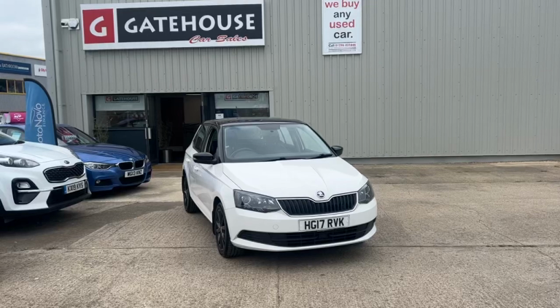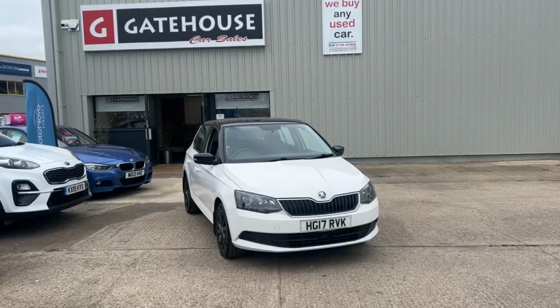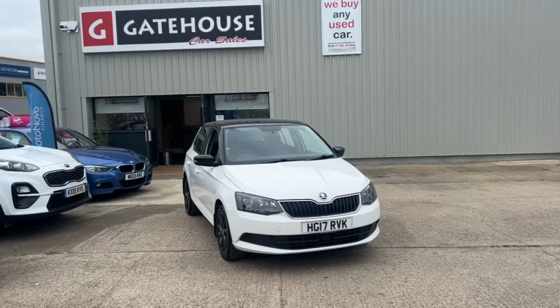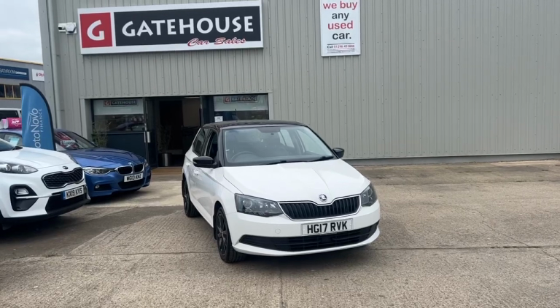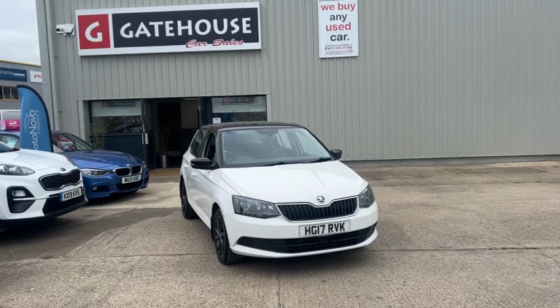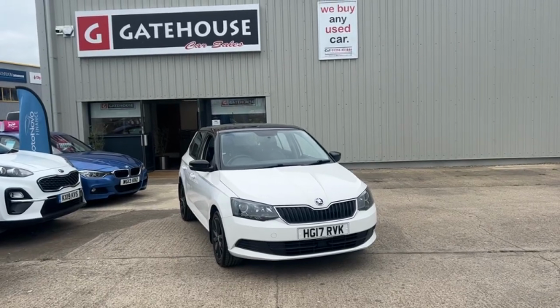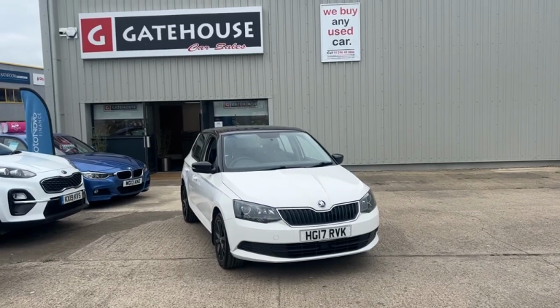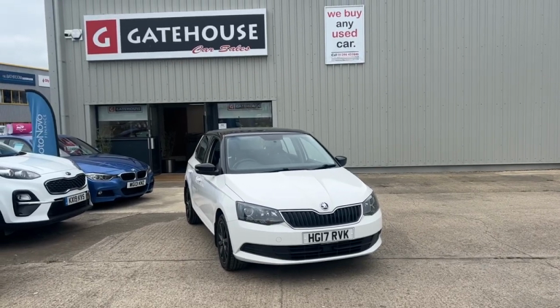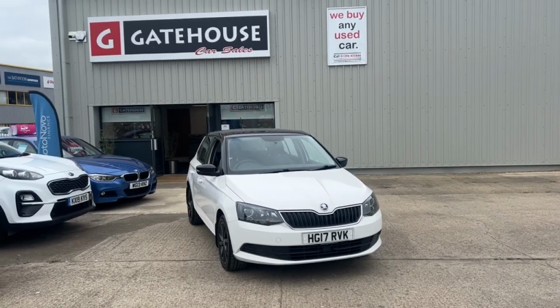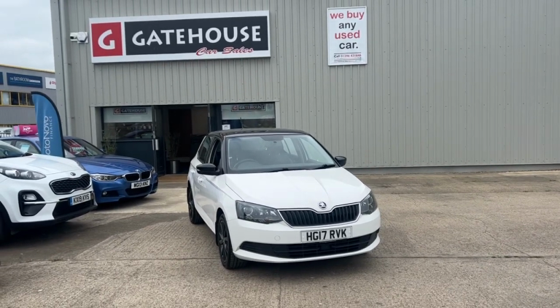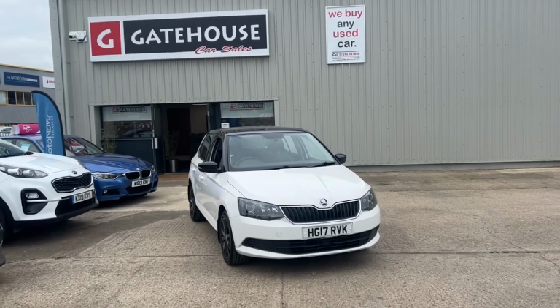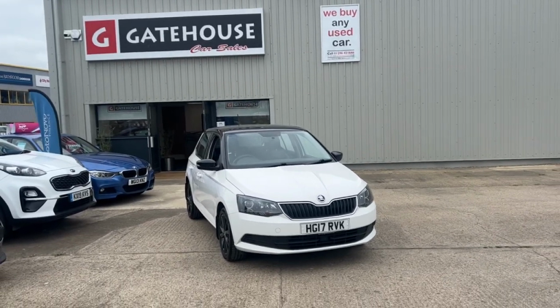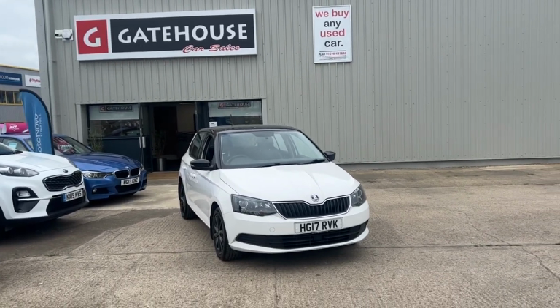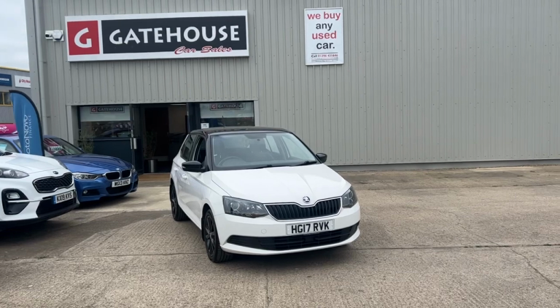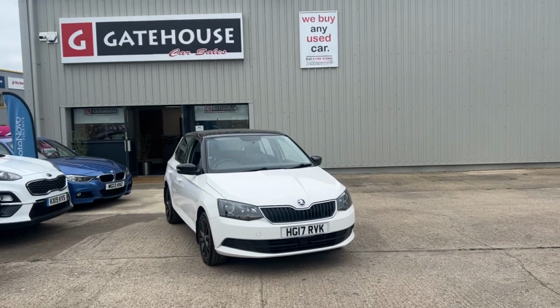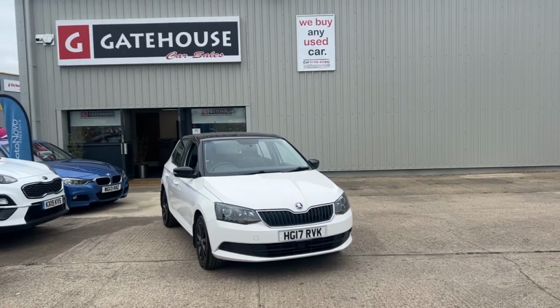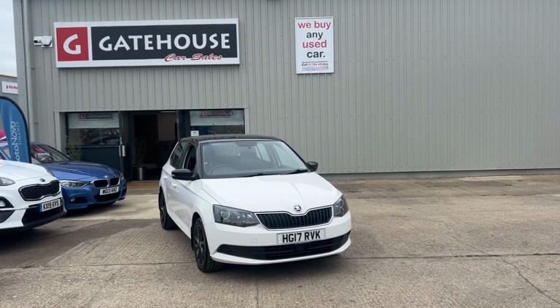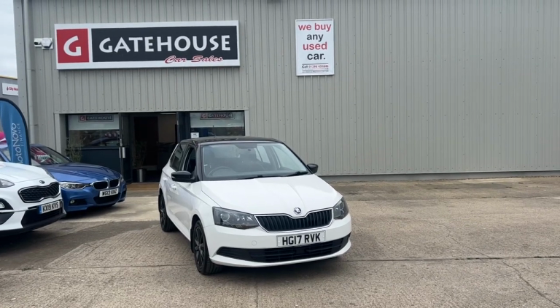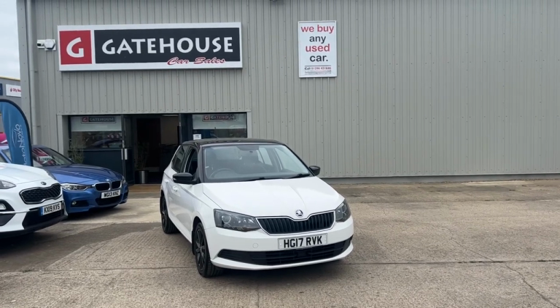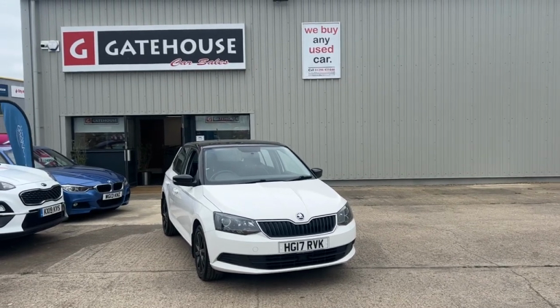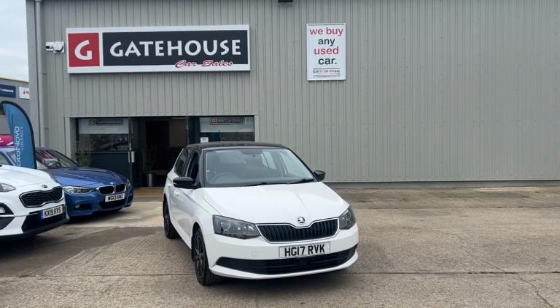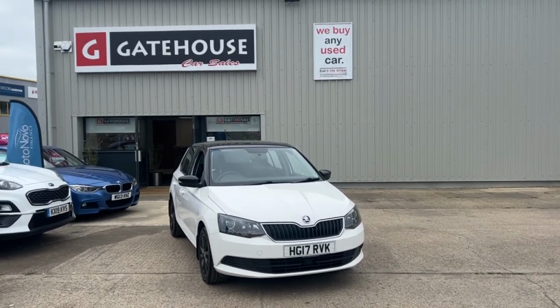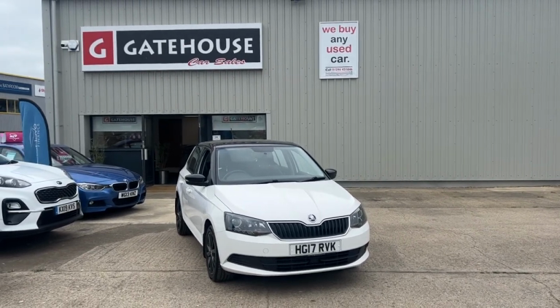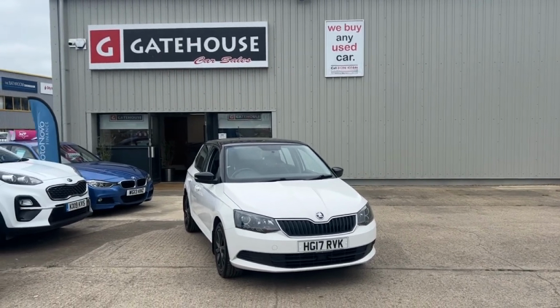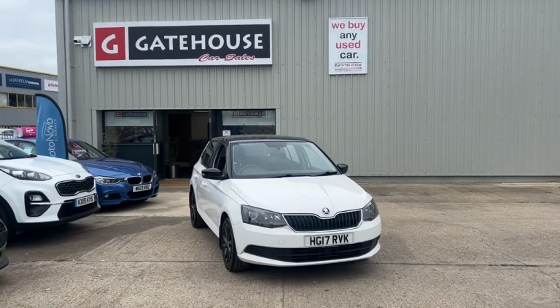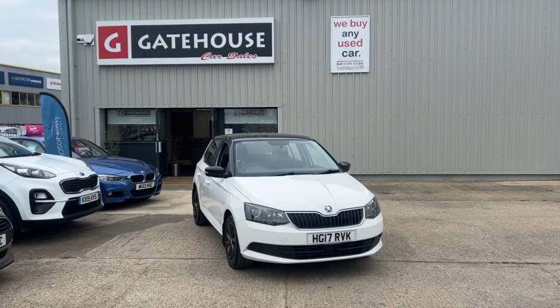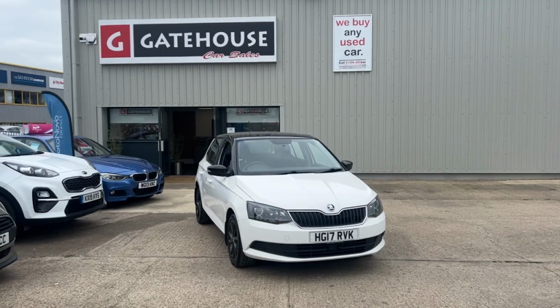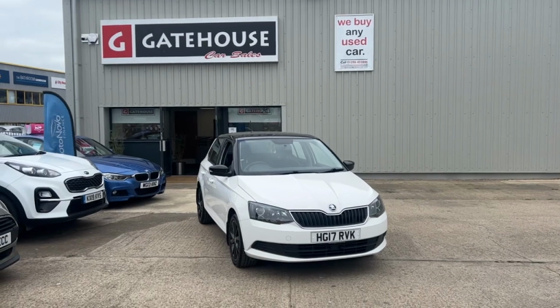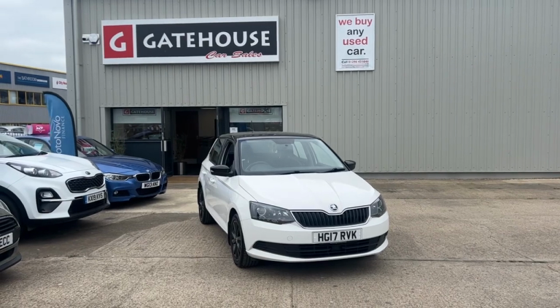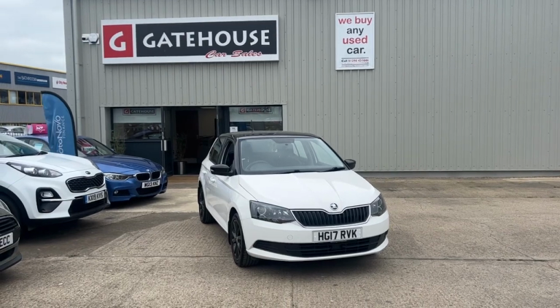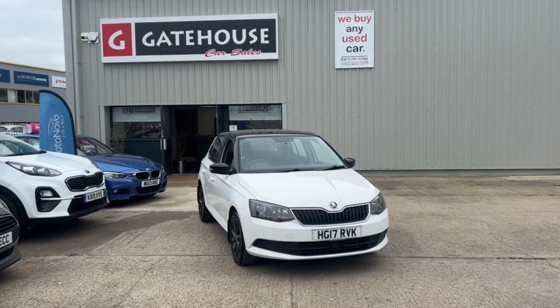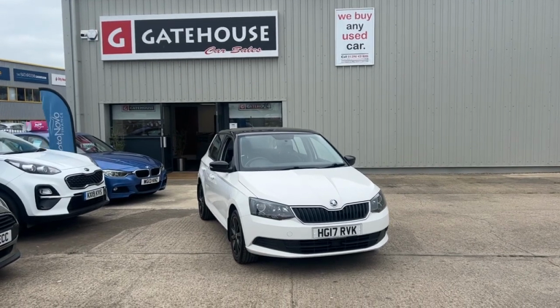A very good morning to you. It's Tony from Gatehouse Car Sales here in Ellsbury, Buckinghamshire, where our number is 5 Gatehouse Way, Ellsbury Bucks, HB19 8DV. Today I have a super little car here, very popular on our forecourt — it's a Skoda Fabia.